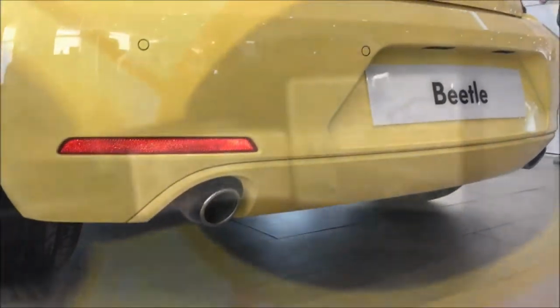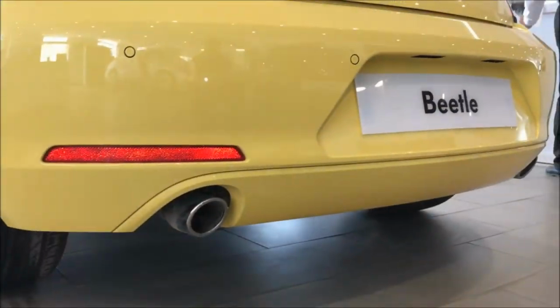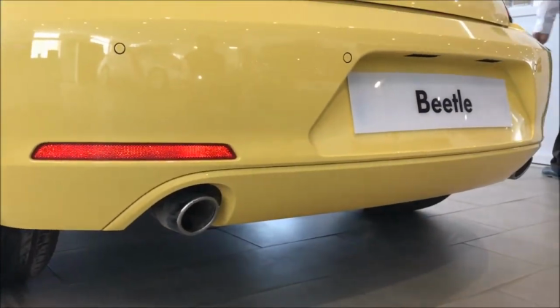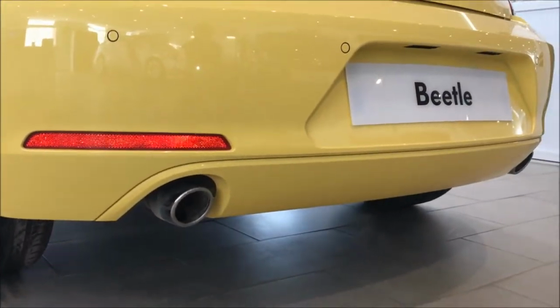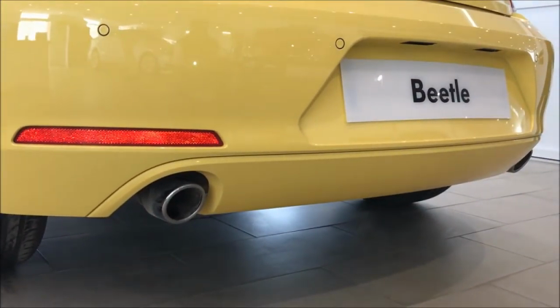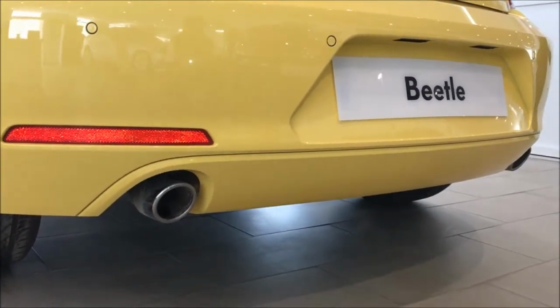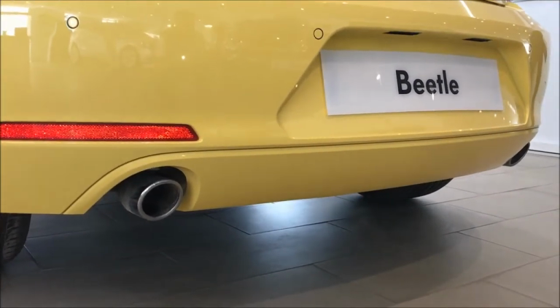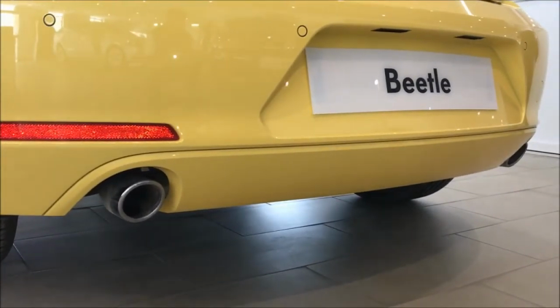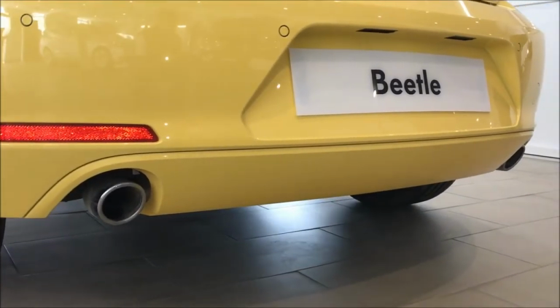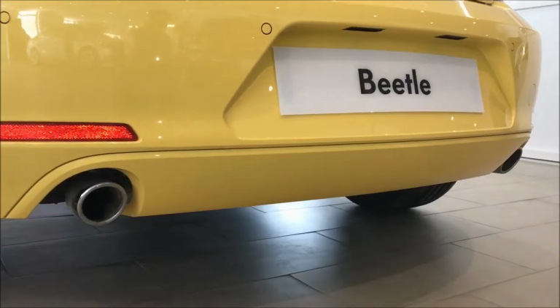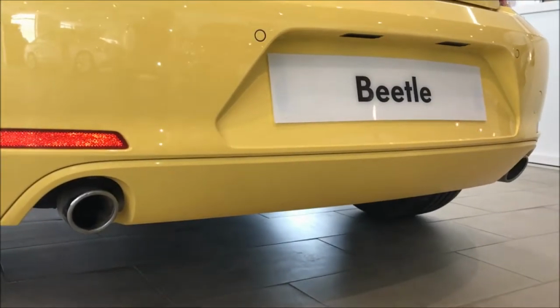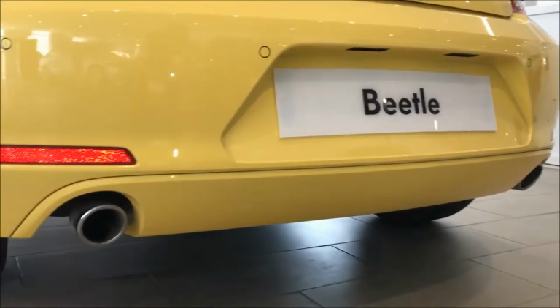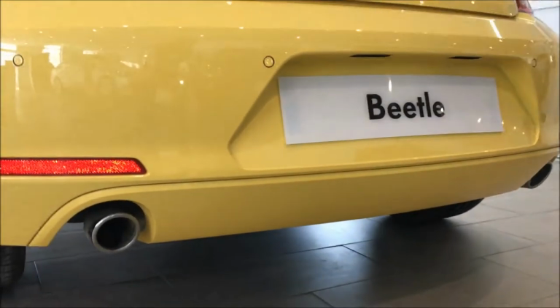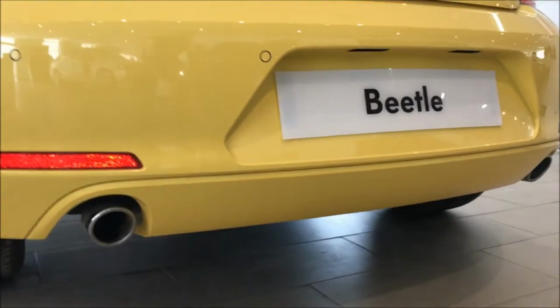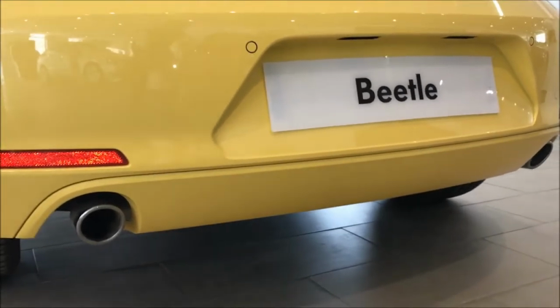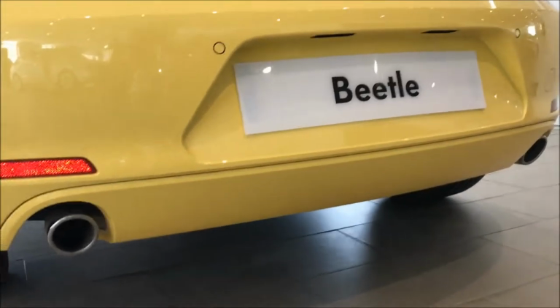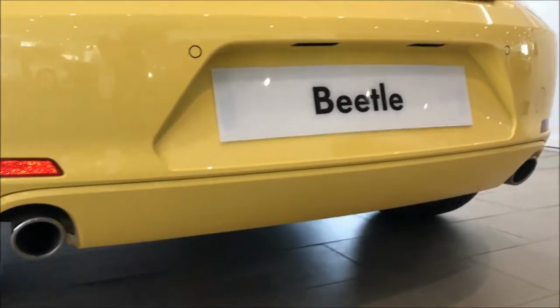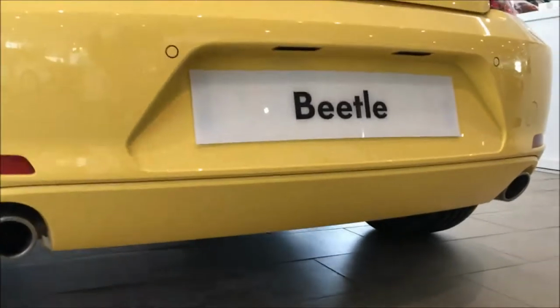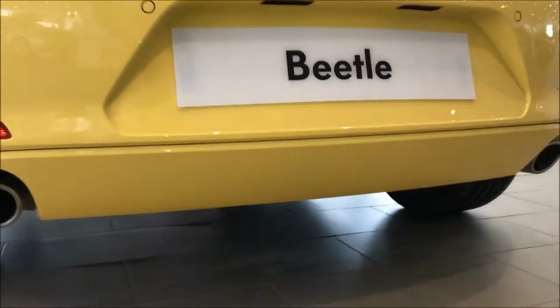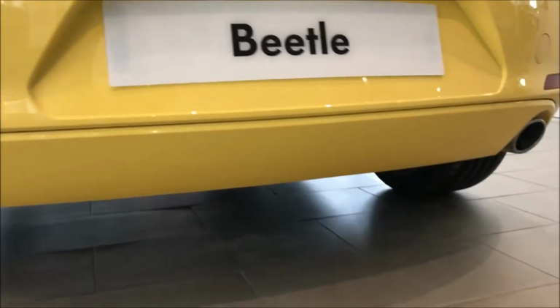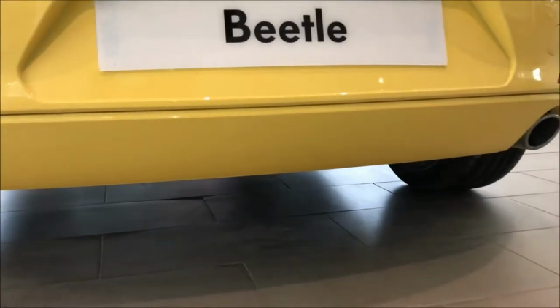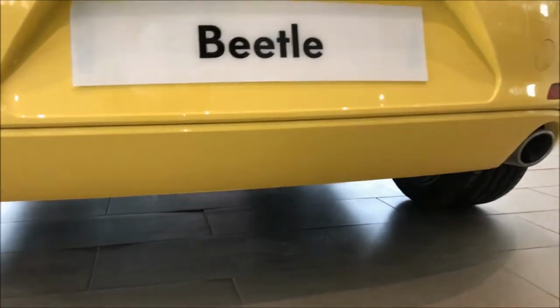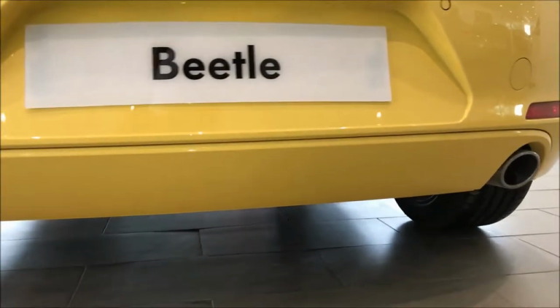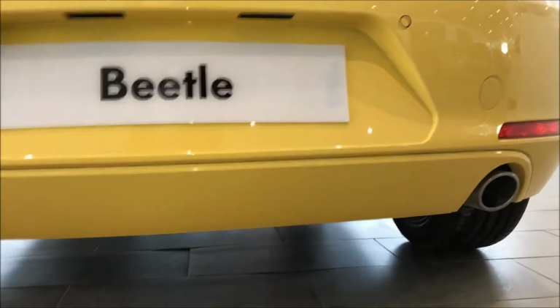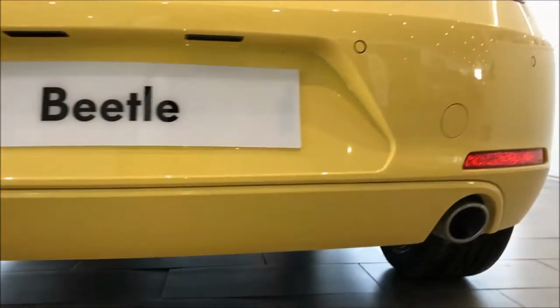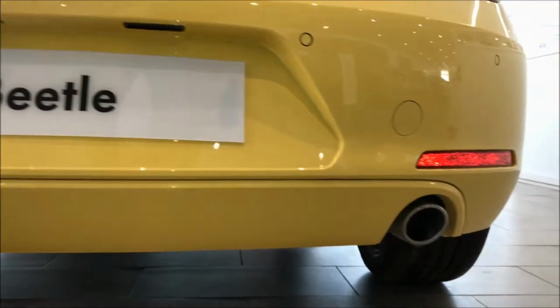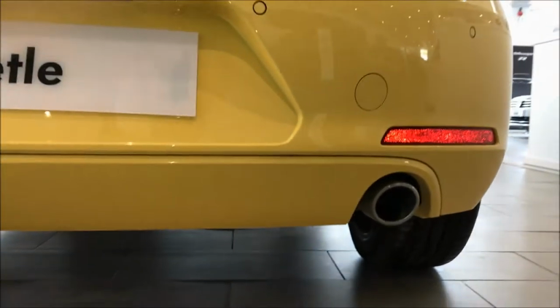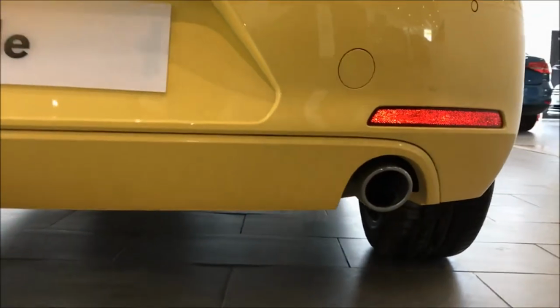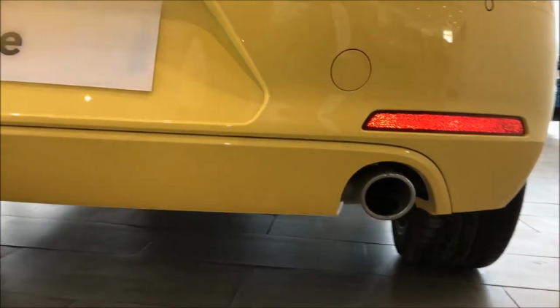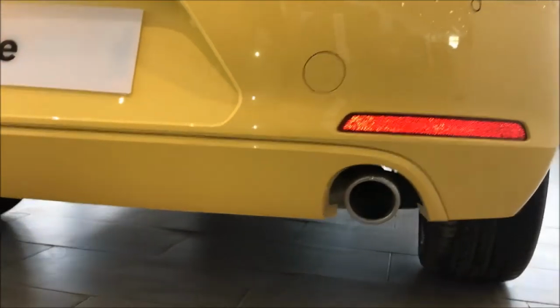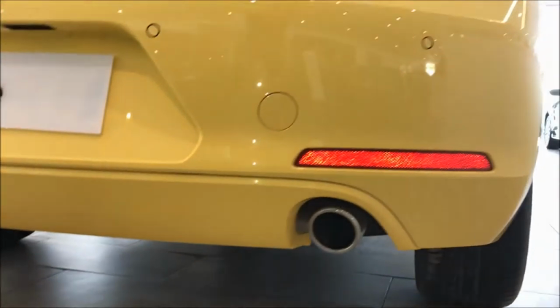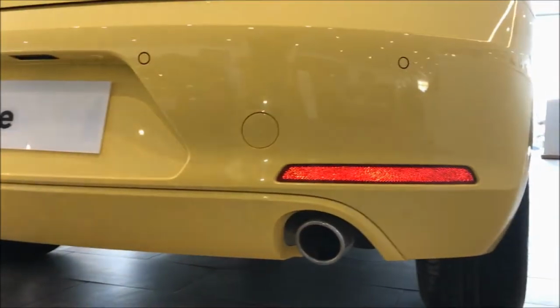Look at the standard BTL exhaust system, which is relatively simple yet supportive. The carbon dioxide emissions of this car are rated at 176 grams per kilometer.